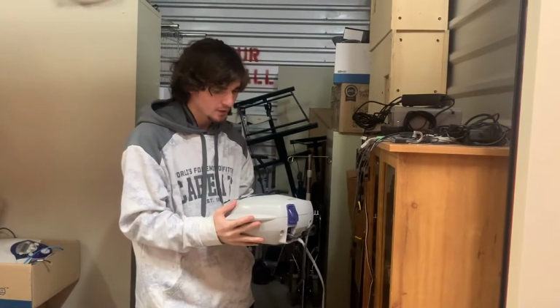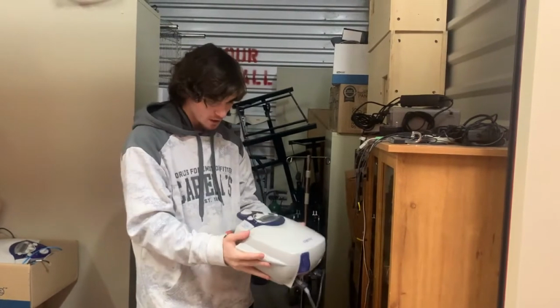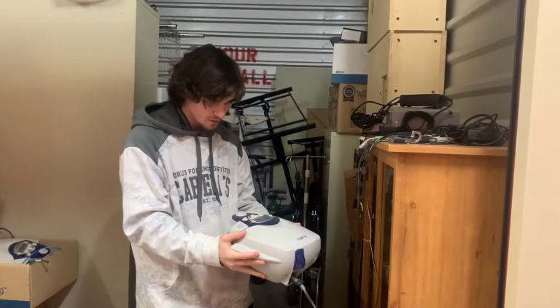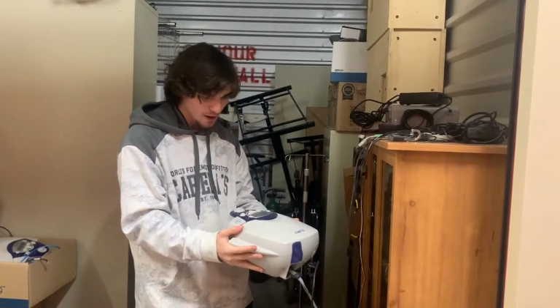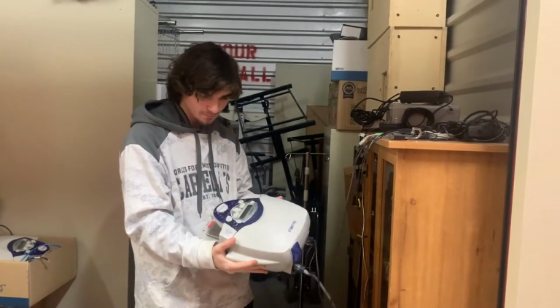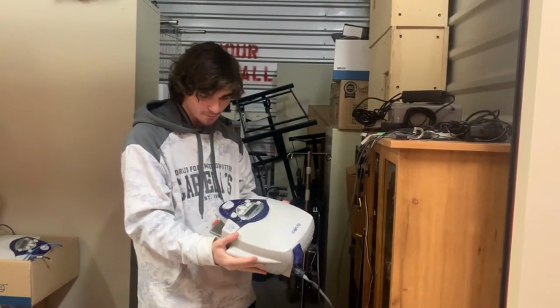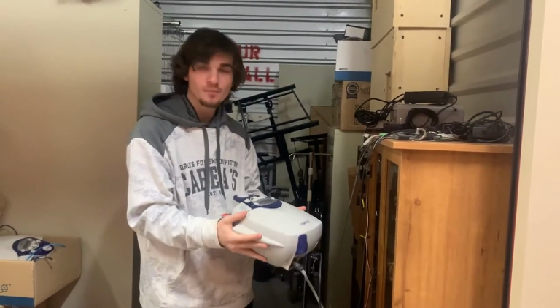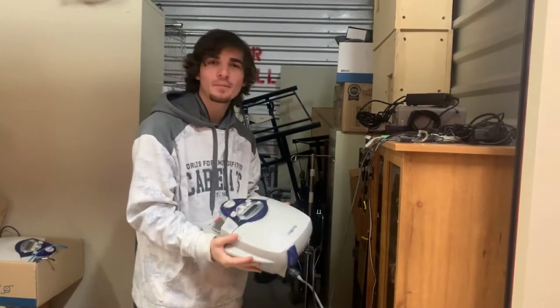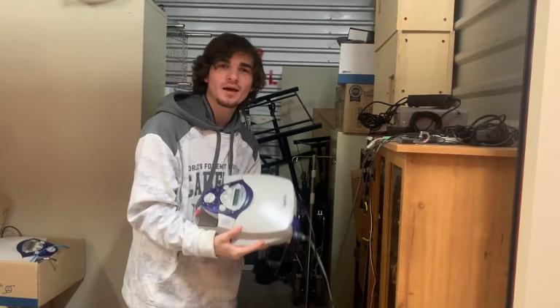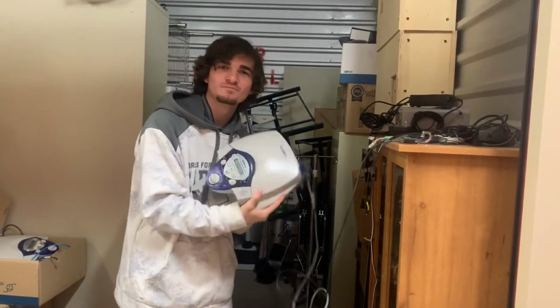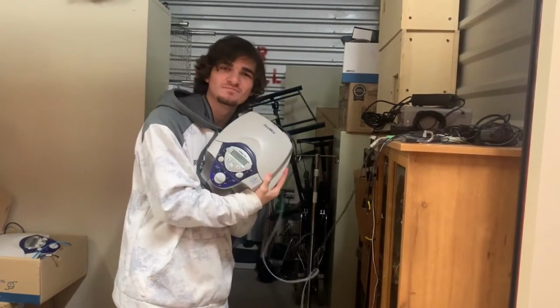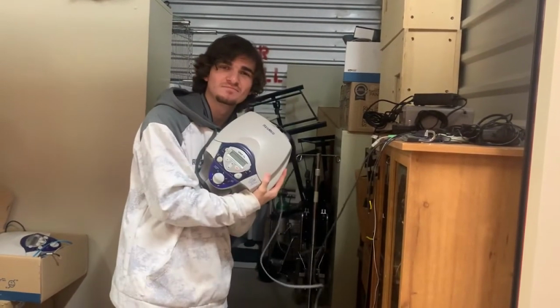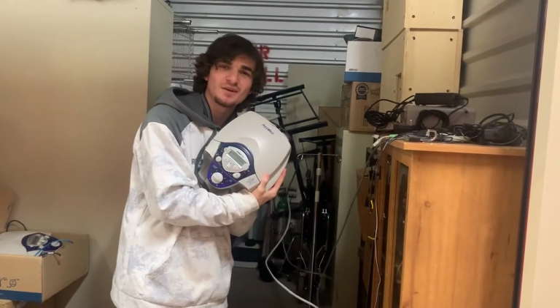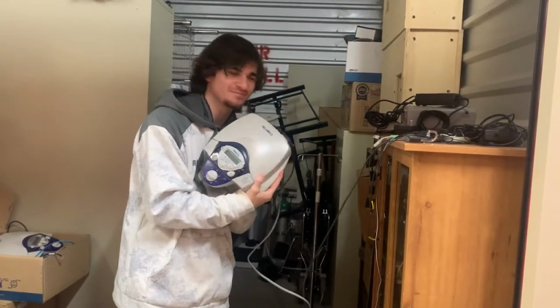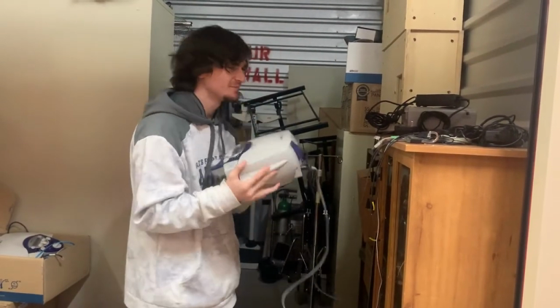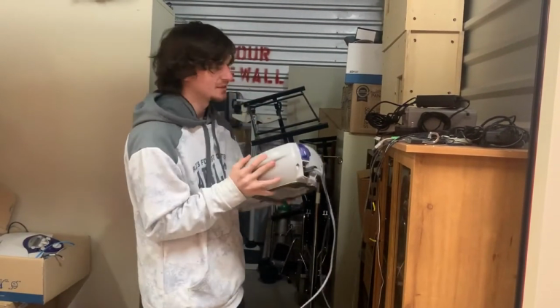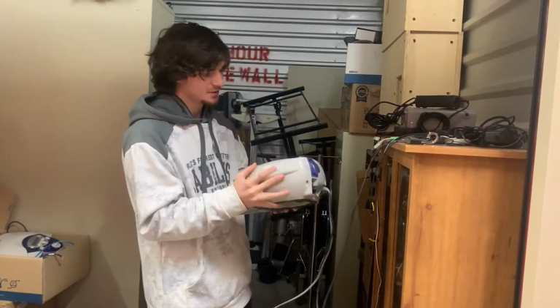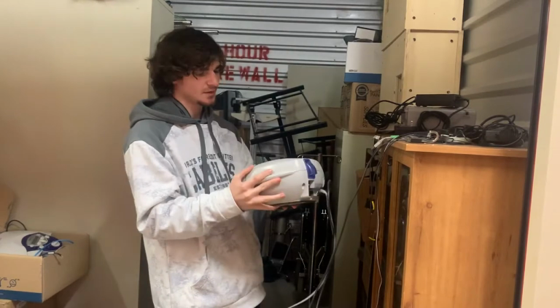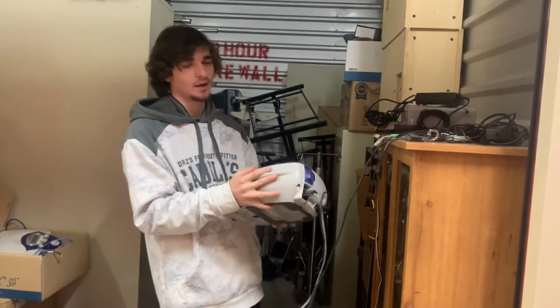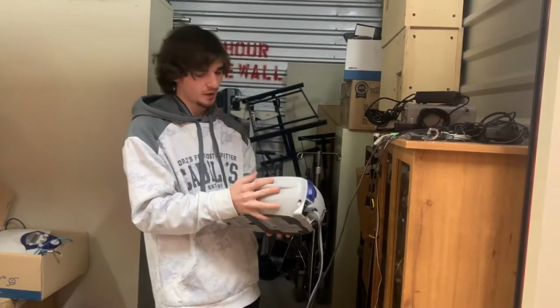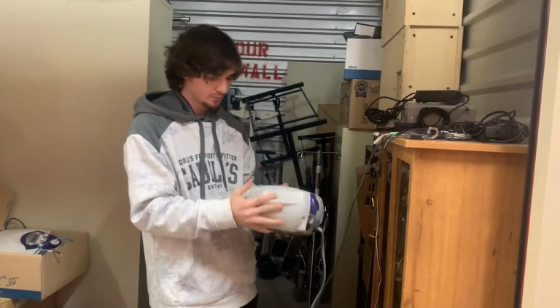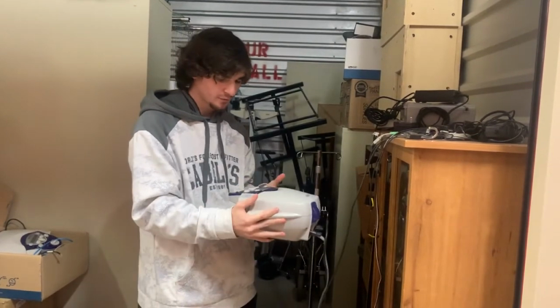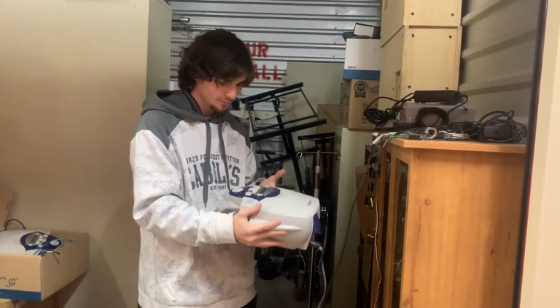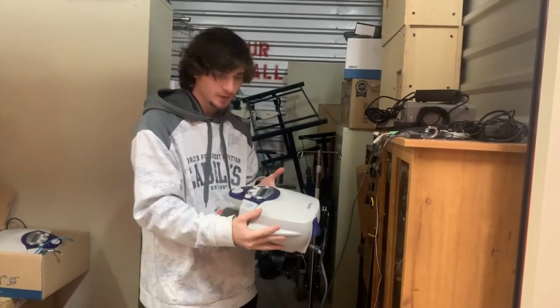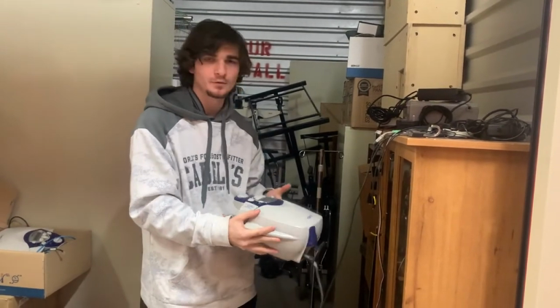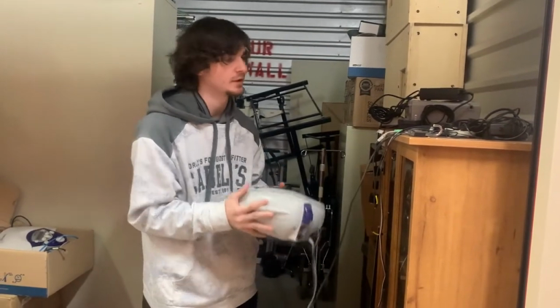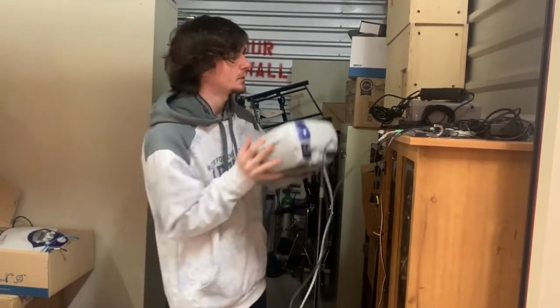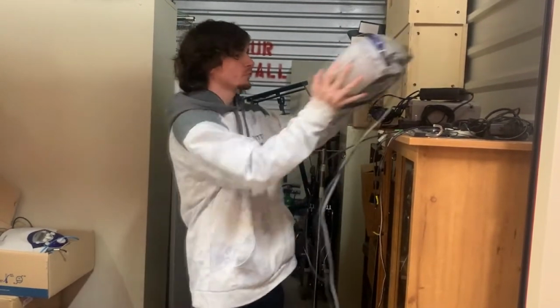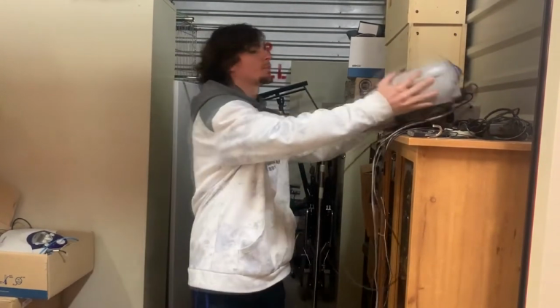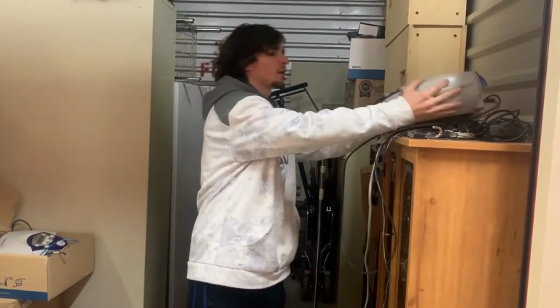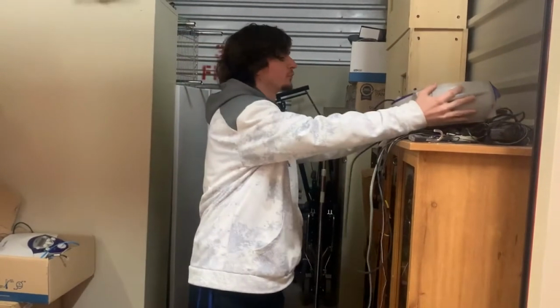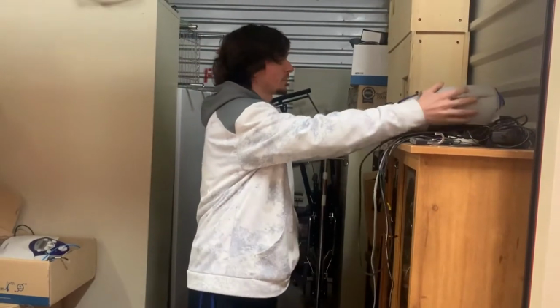It's a ResMed backpack. I can't pronounce it, but it's something to help you sleep. It's worth about a hundred bucks.